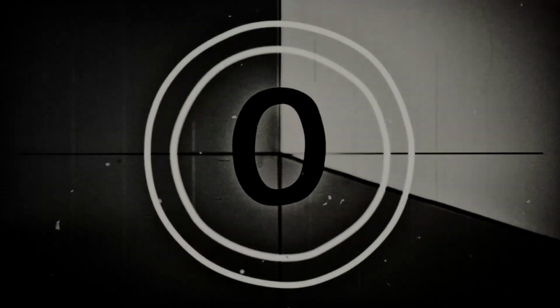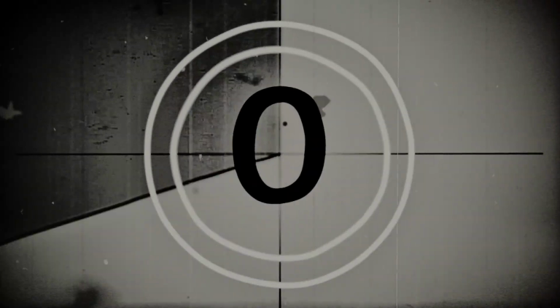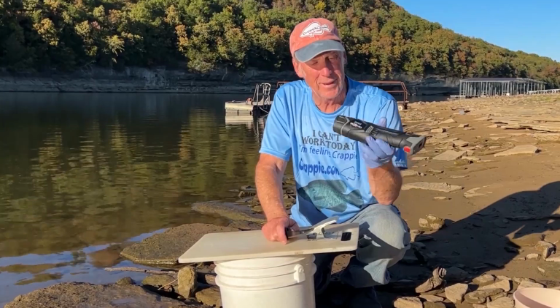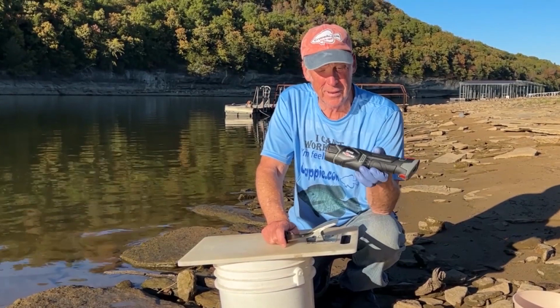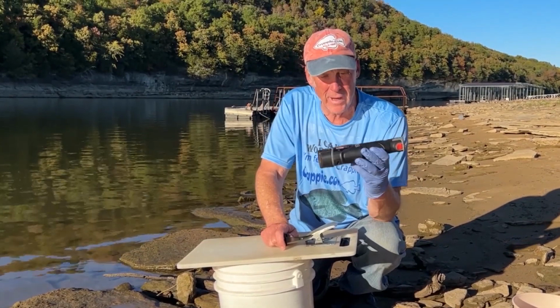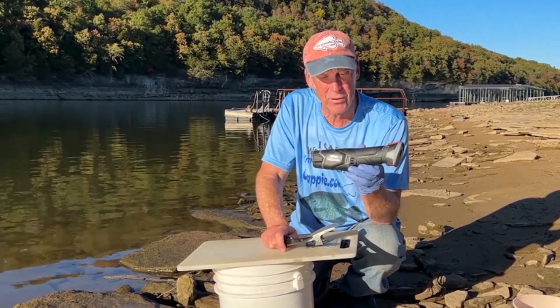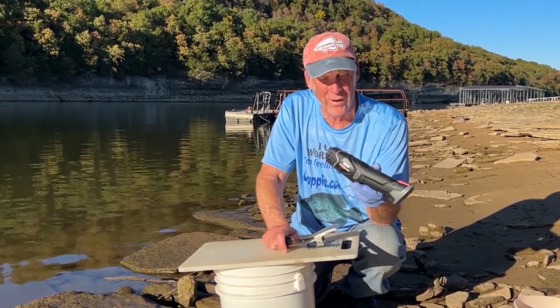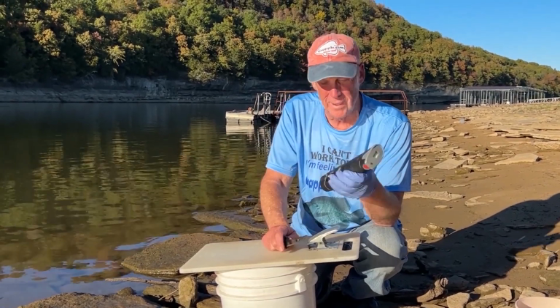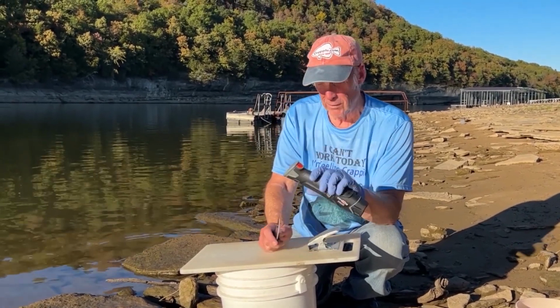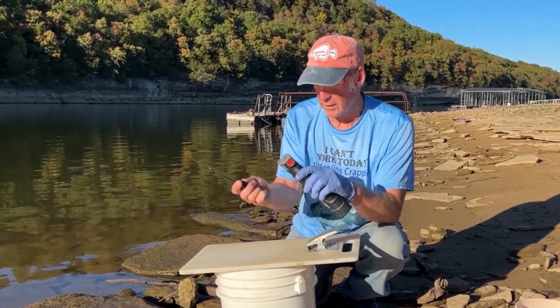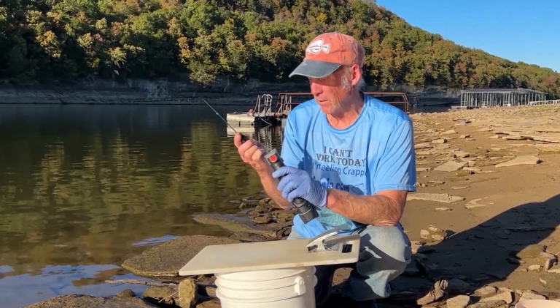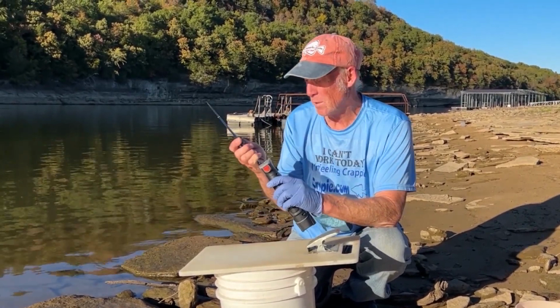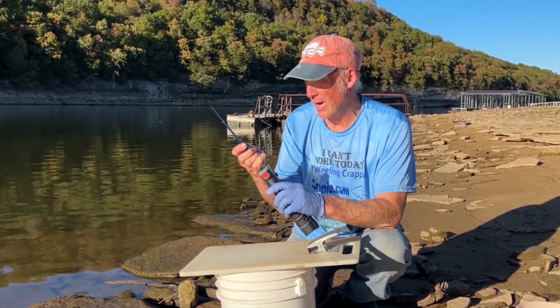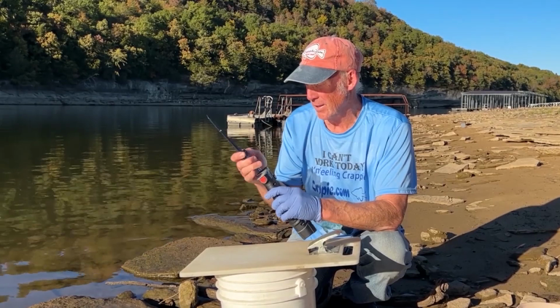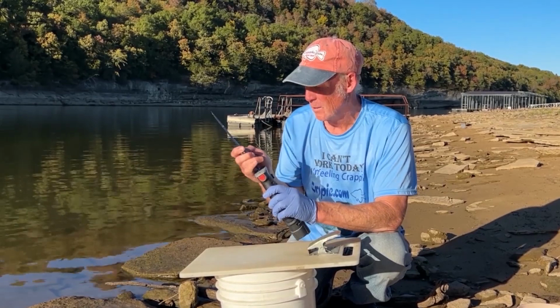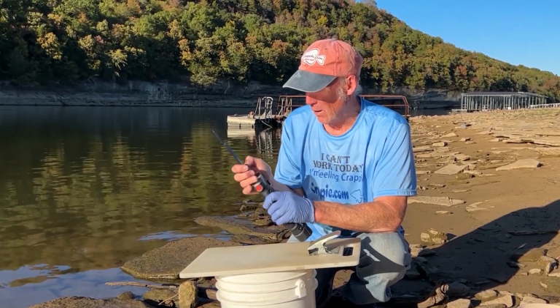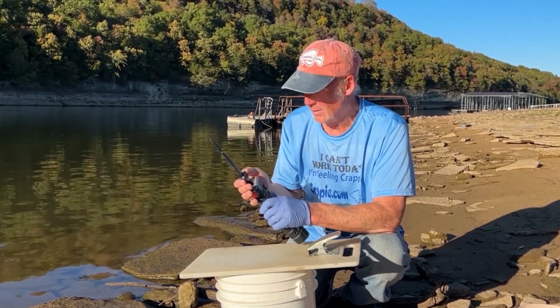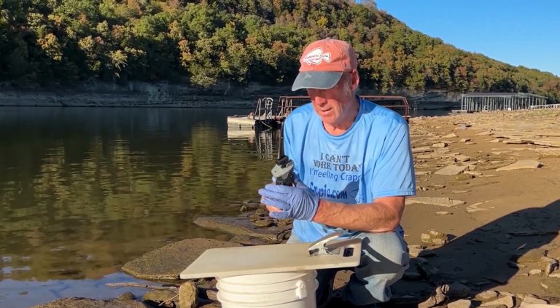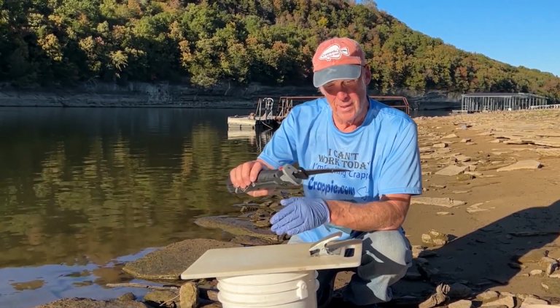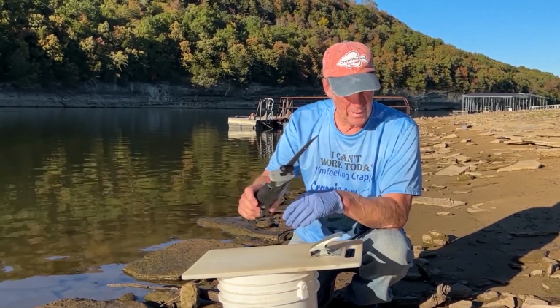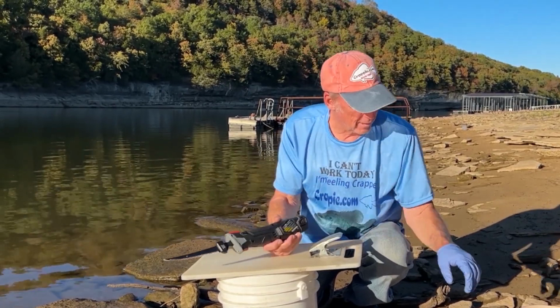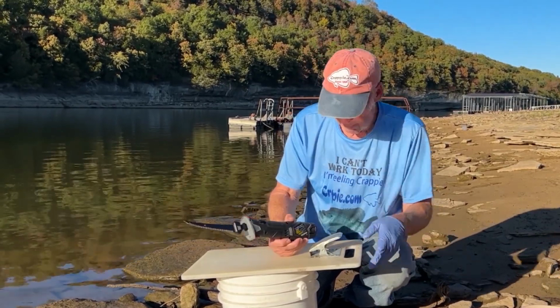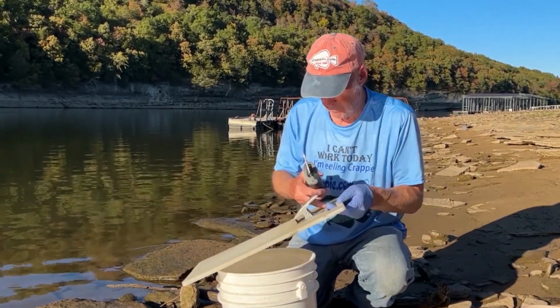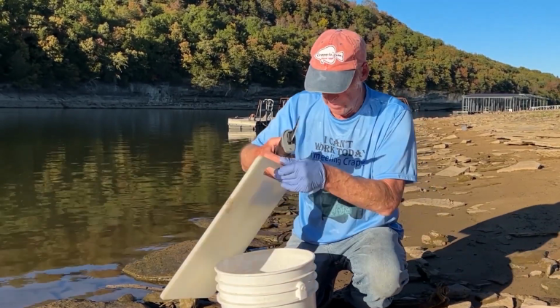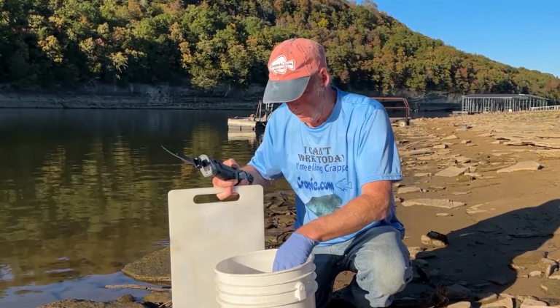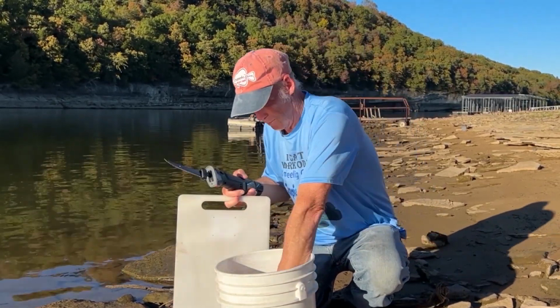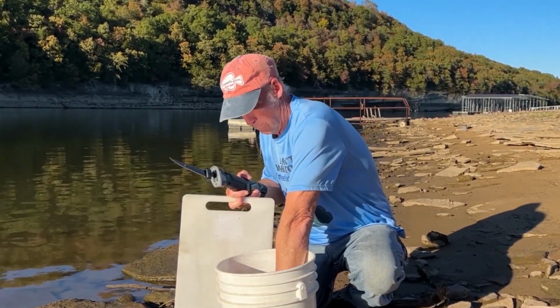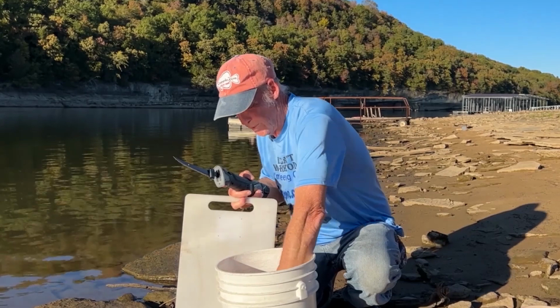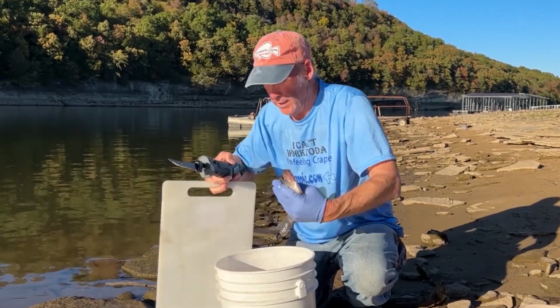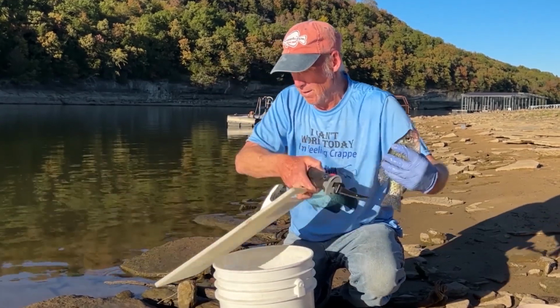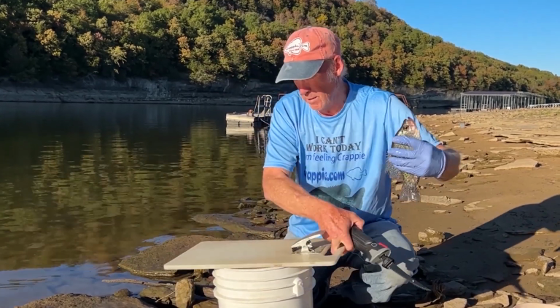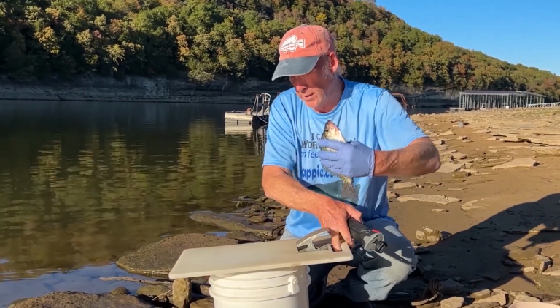We have the new Rappella. This is the R12, which is a lithium battery-powered knife, and it's pretty easy, basically.